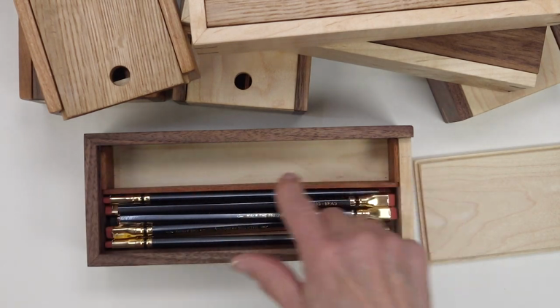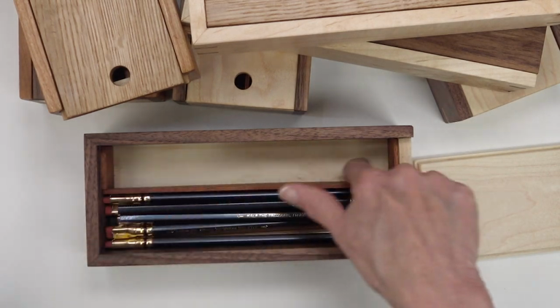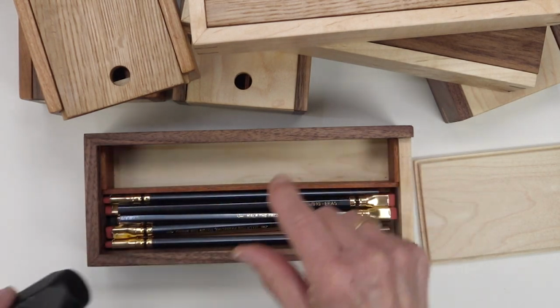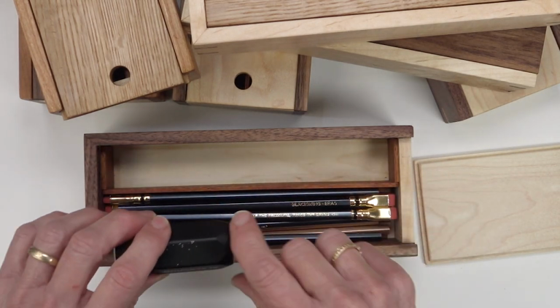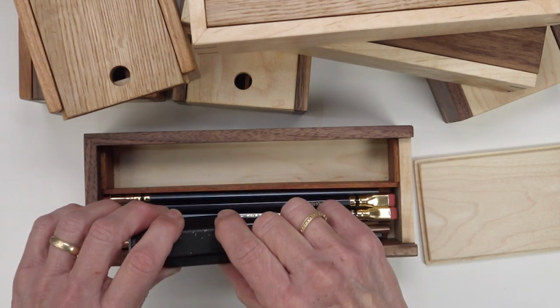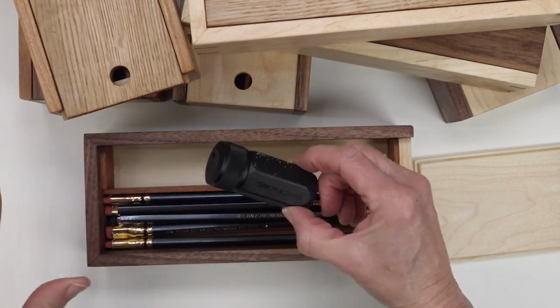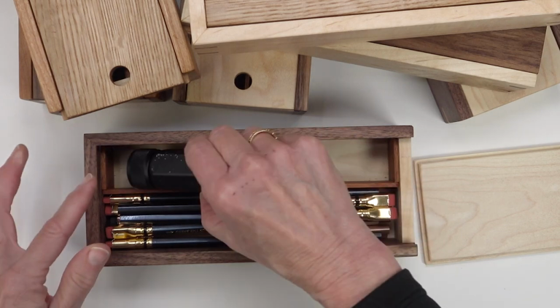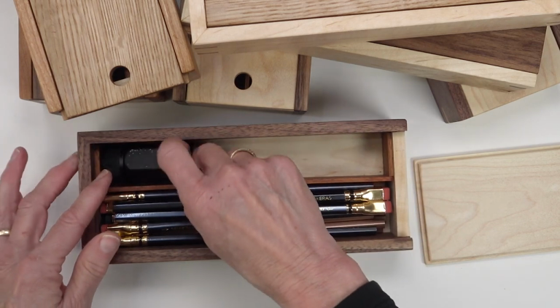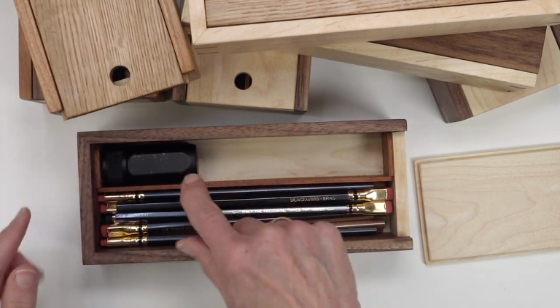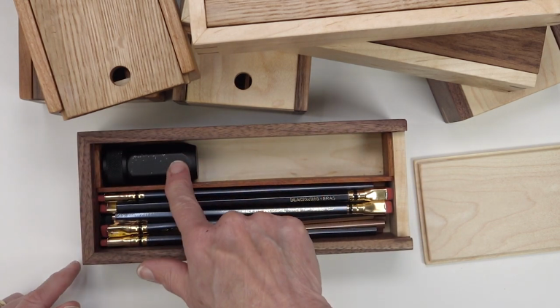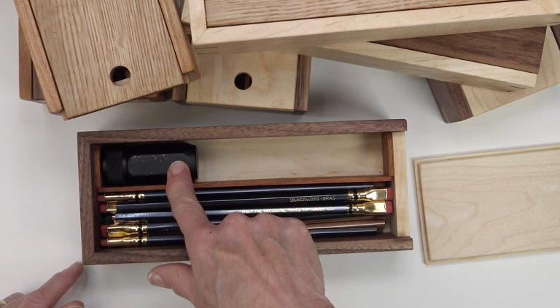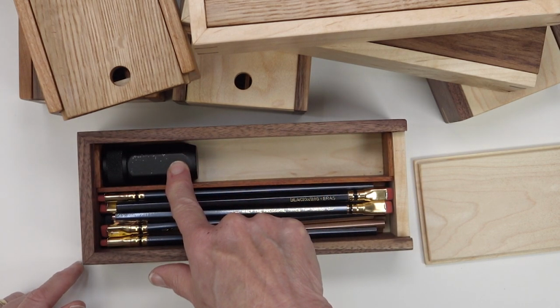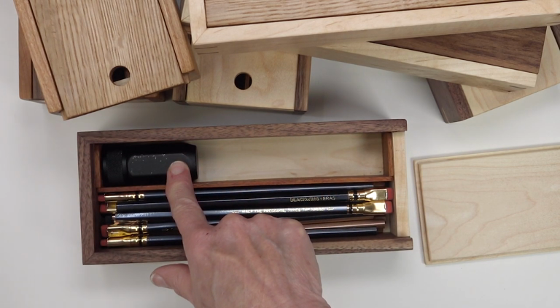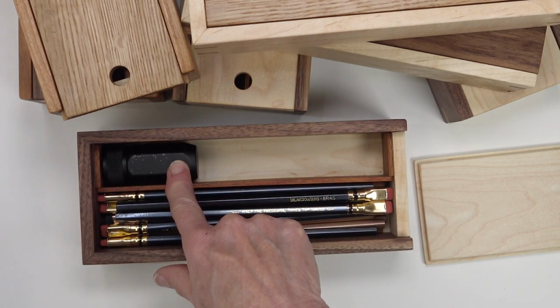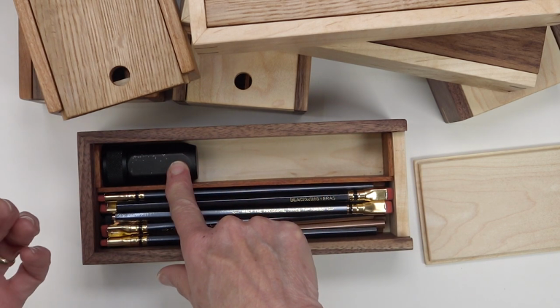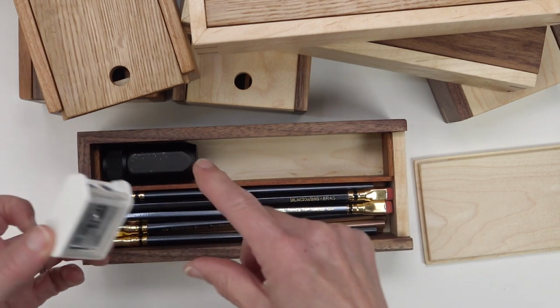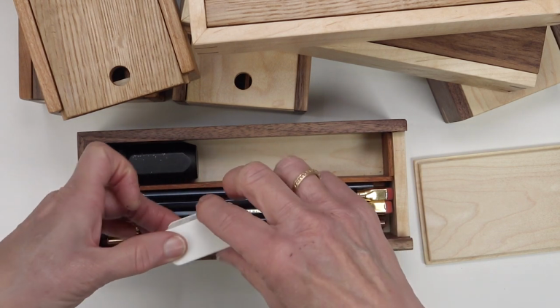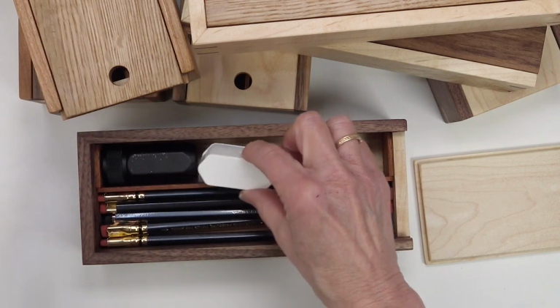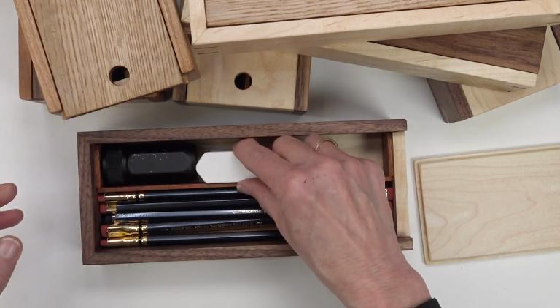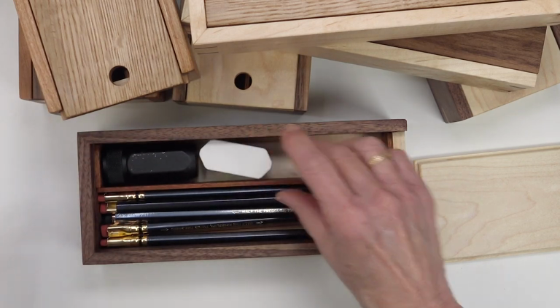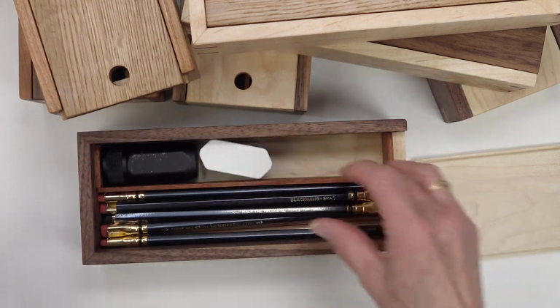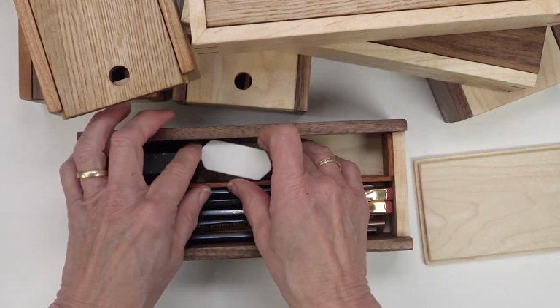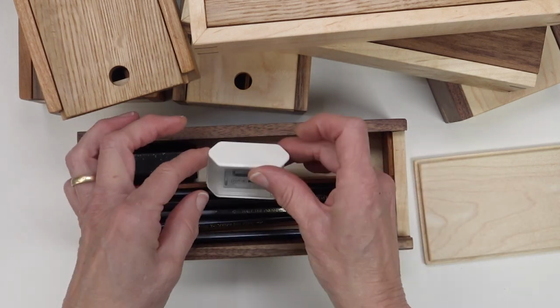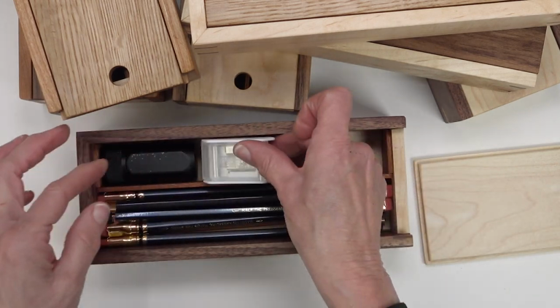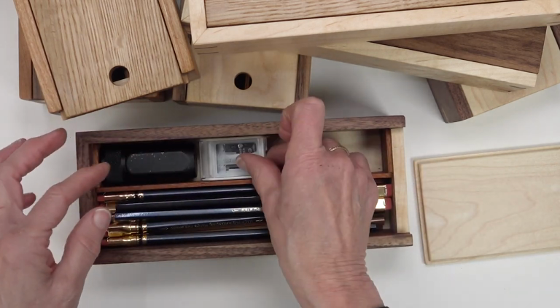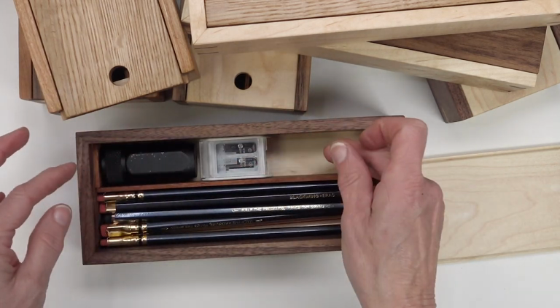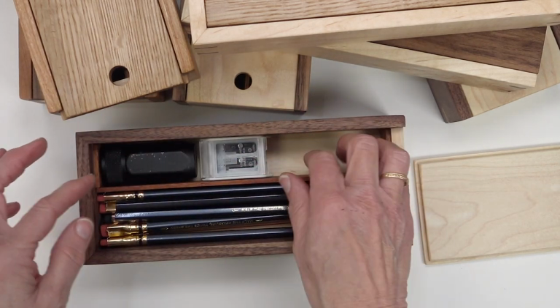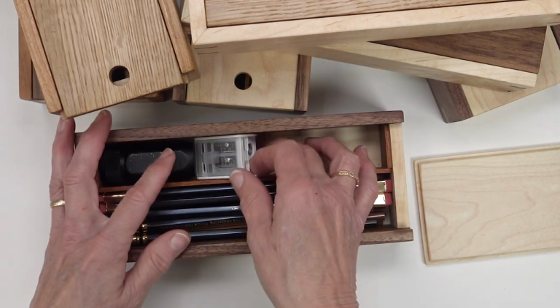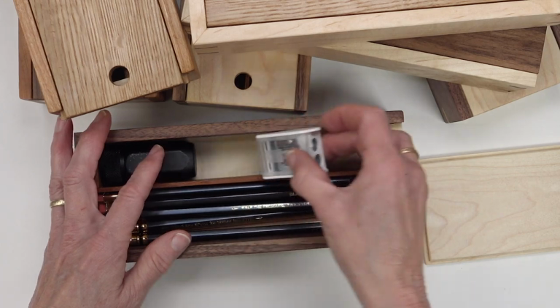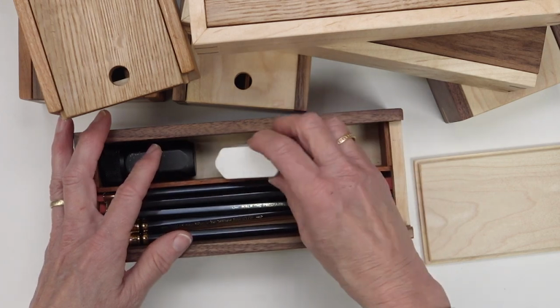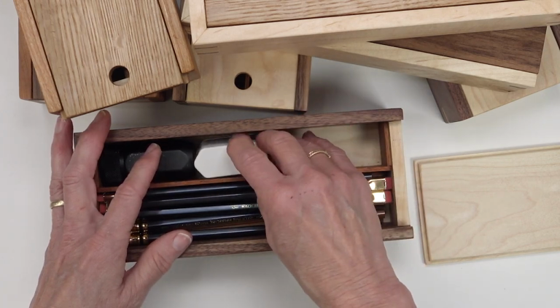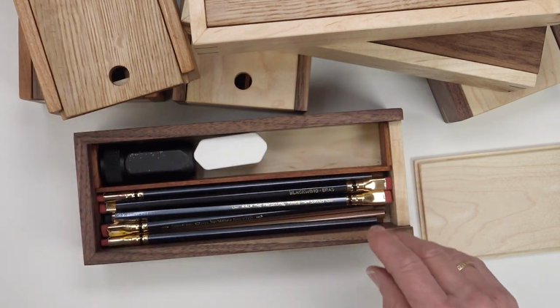In the small well you can put the one-step sharpener and or a two-step sharpener, which will also fit sideways. It's a tighter fit, but it'll fit sideways.